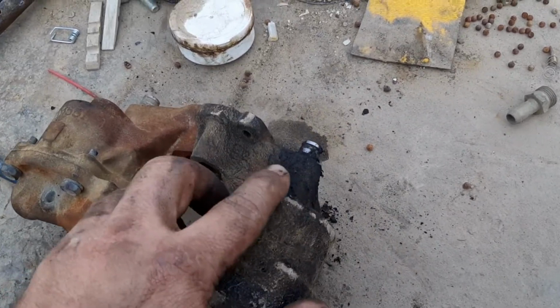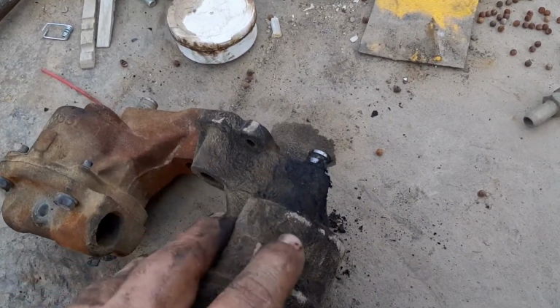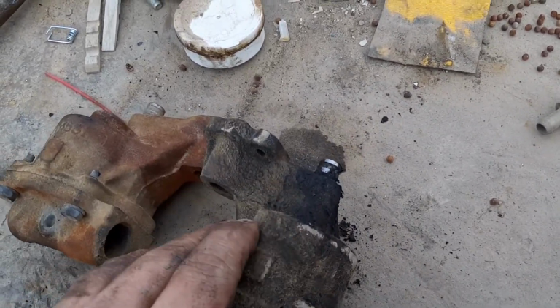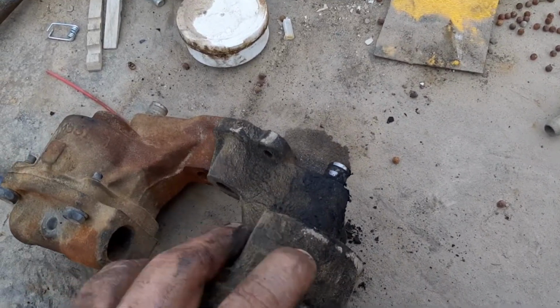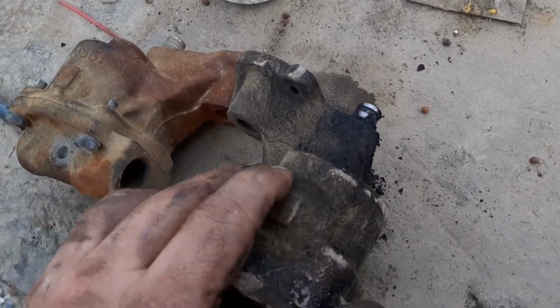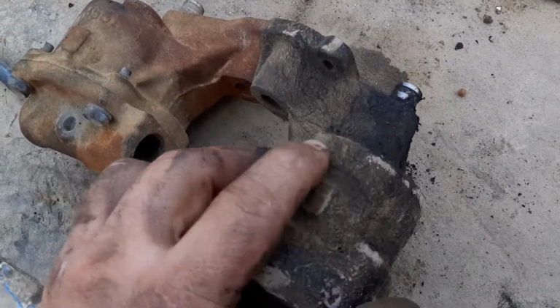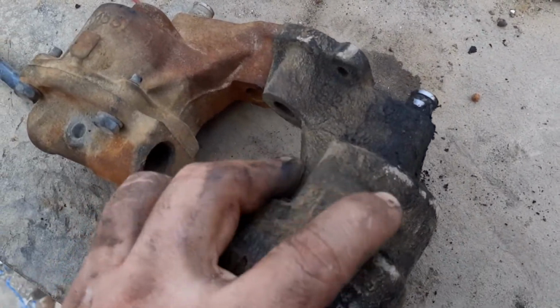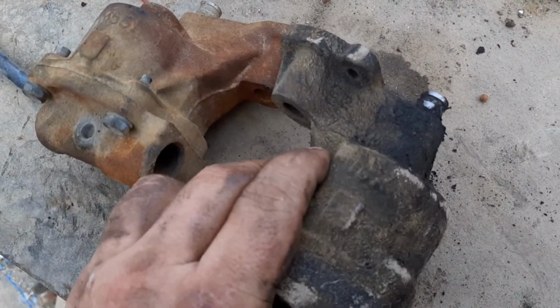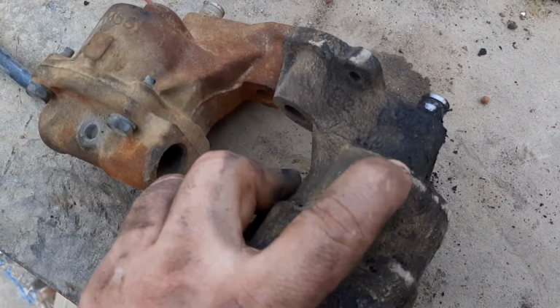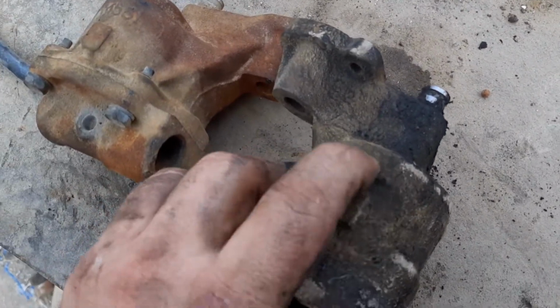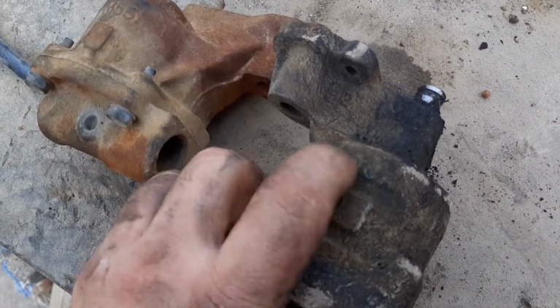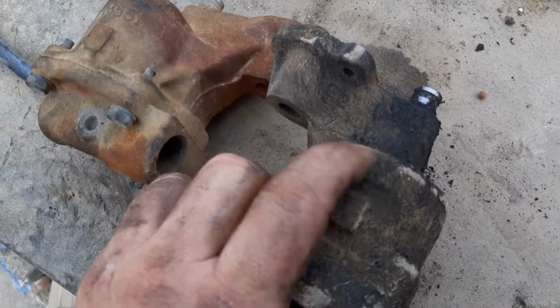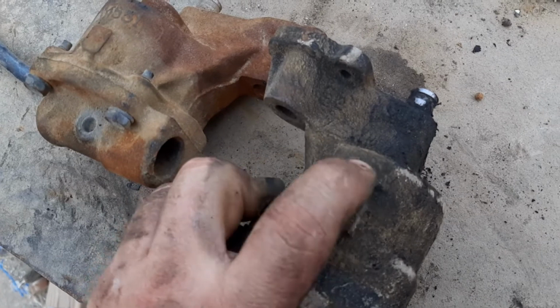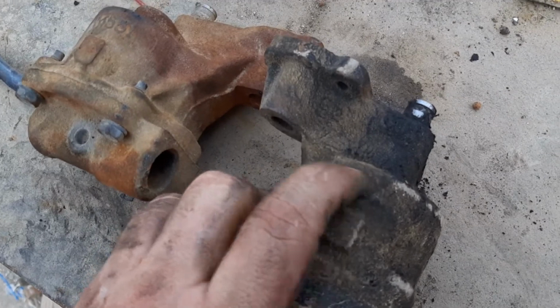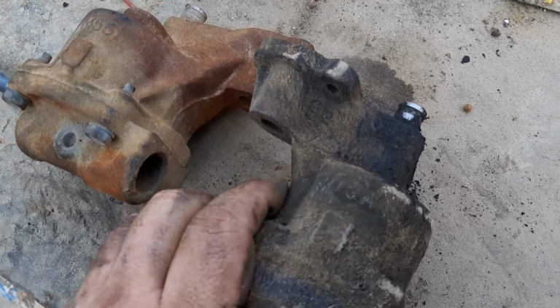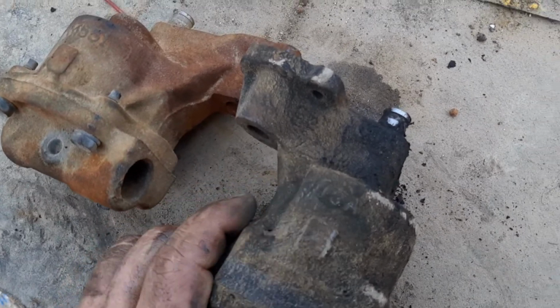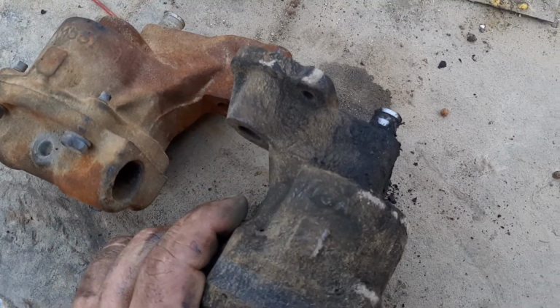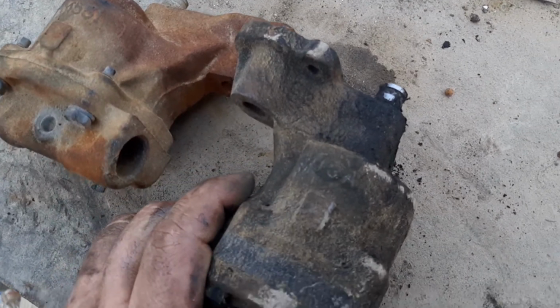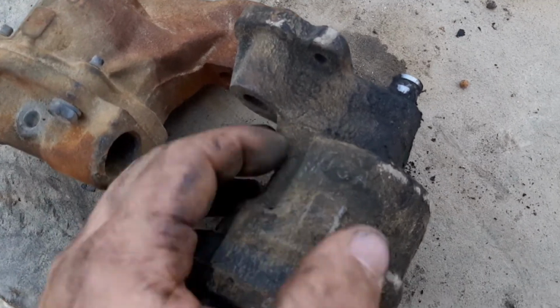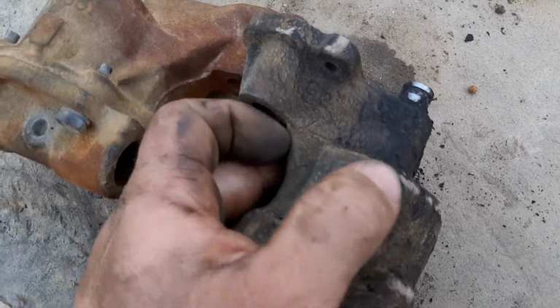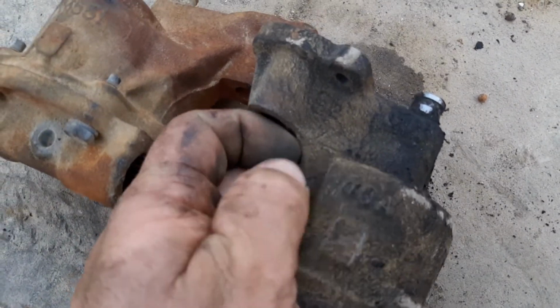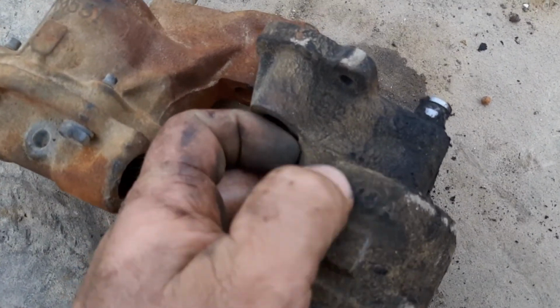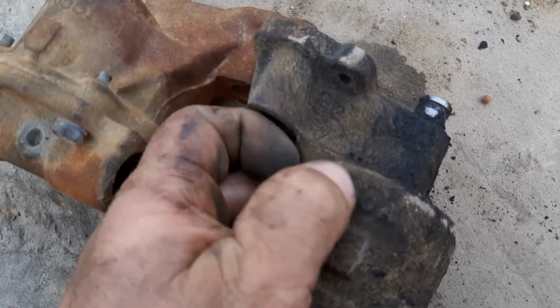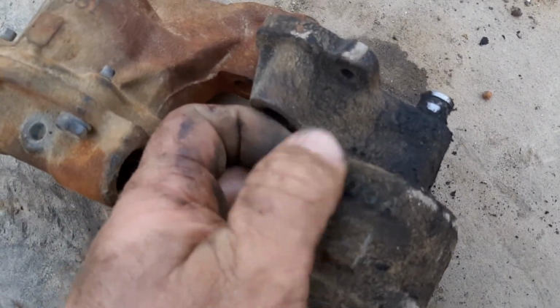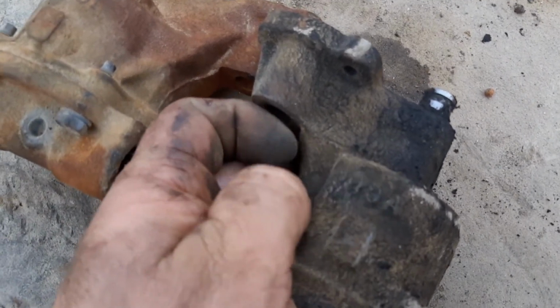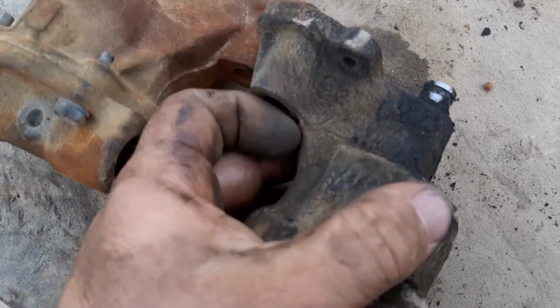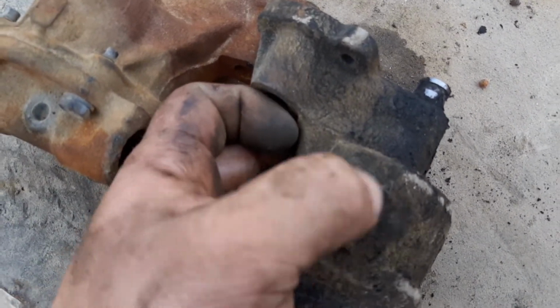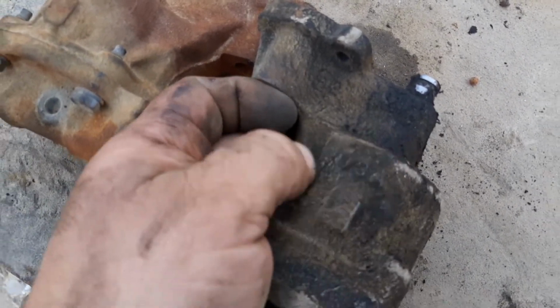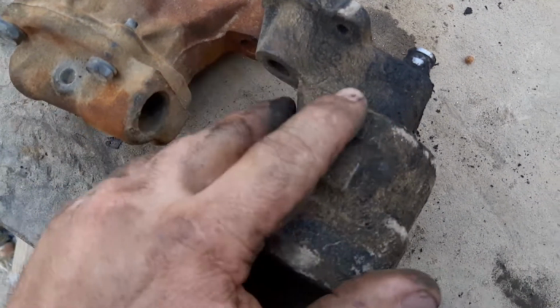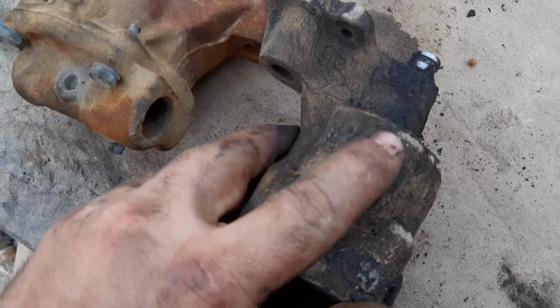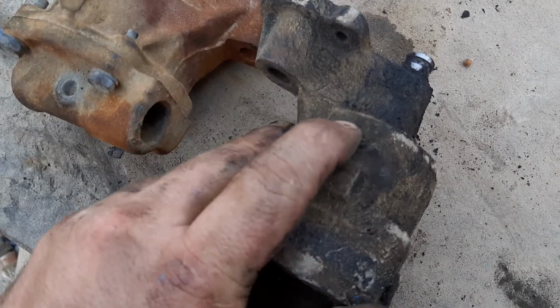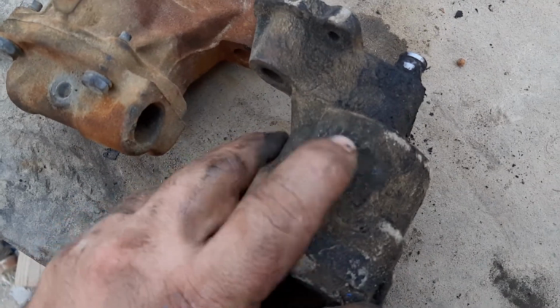Oh, is that a number right there? 13A or 18A? No — USA. Oh, it's a USA pump.